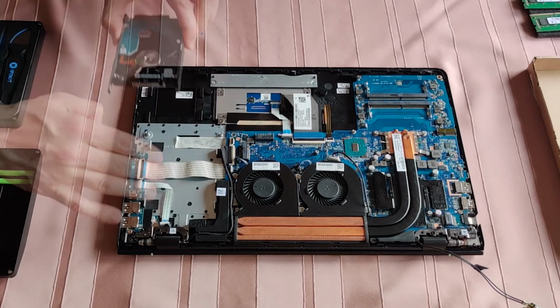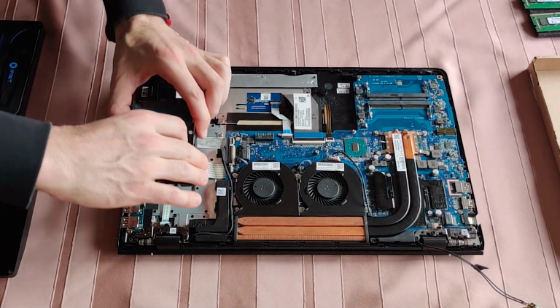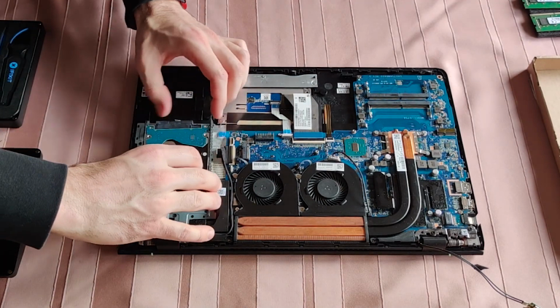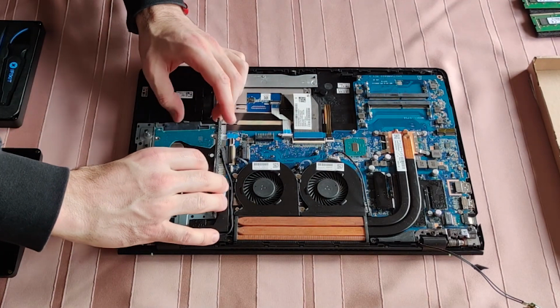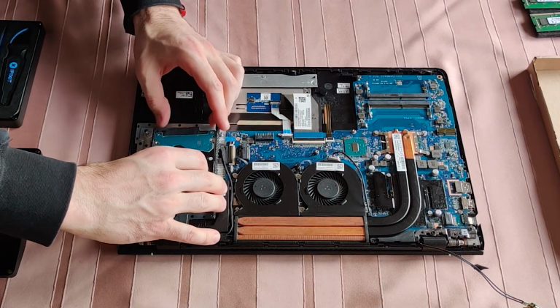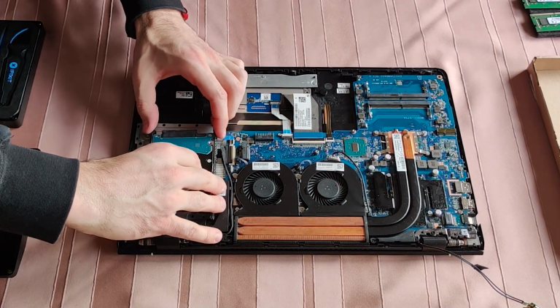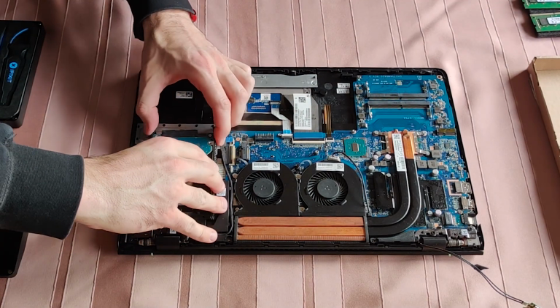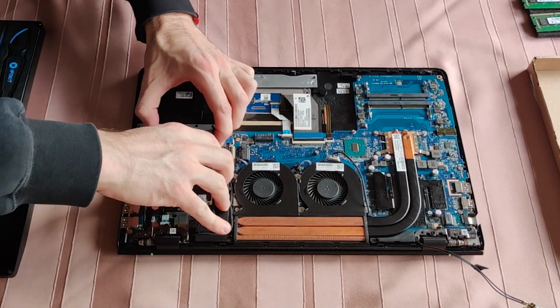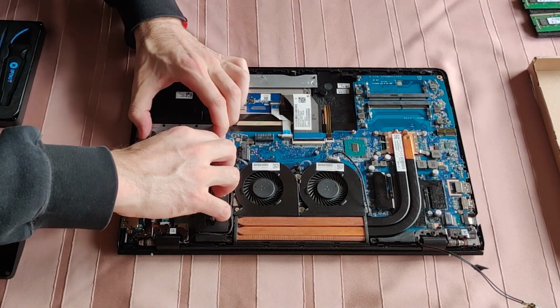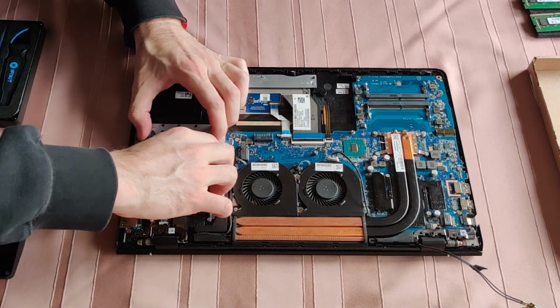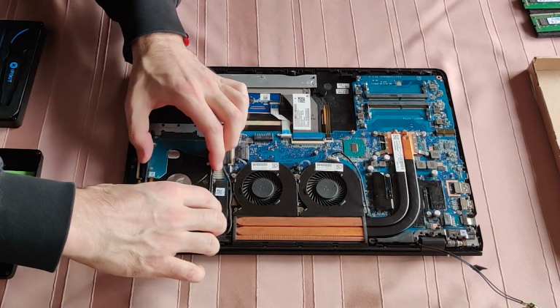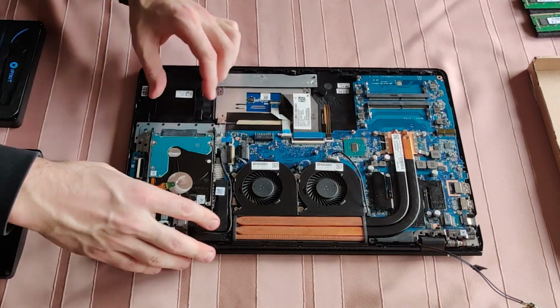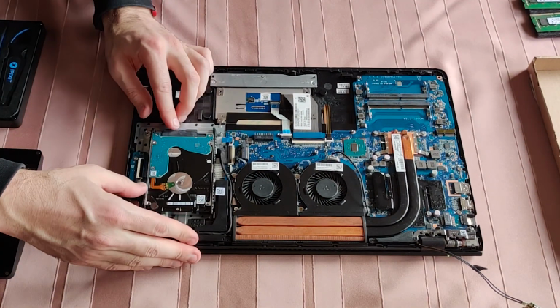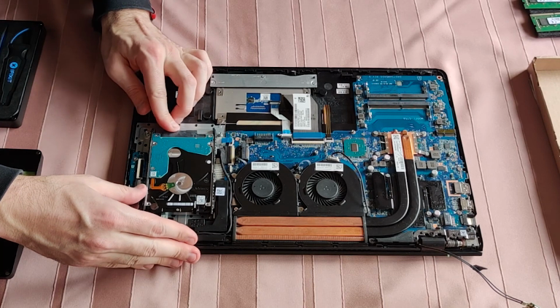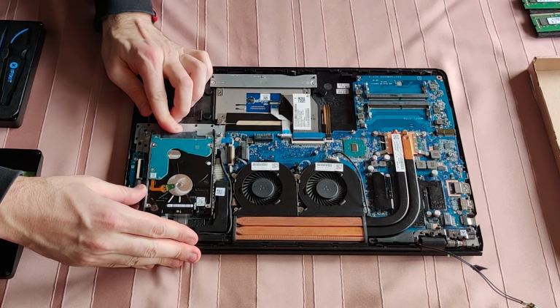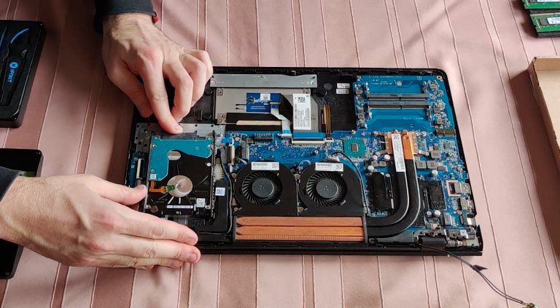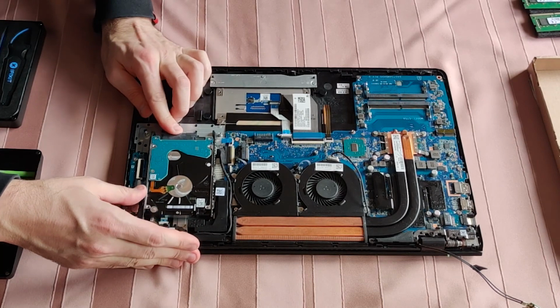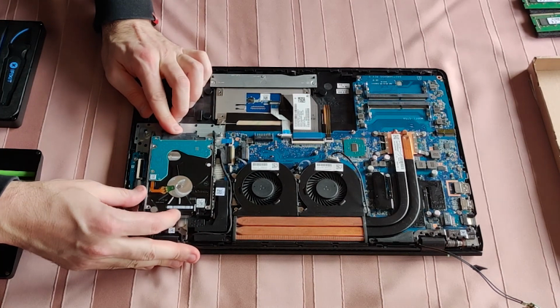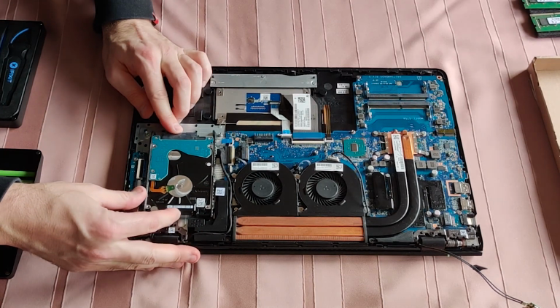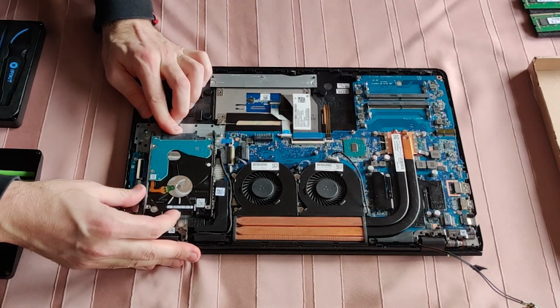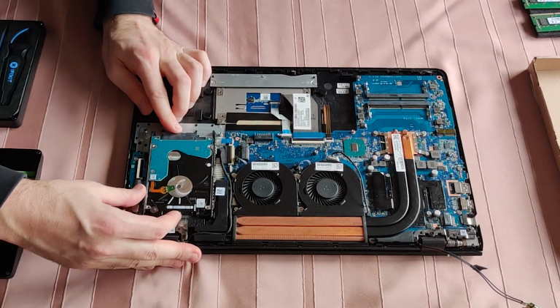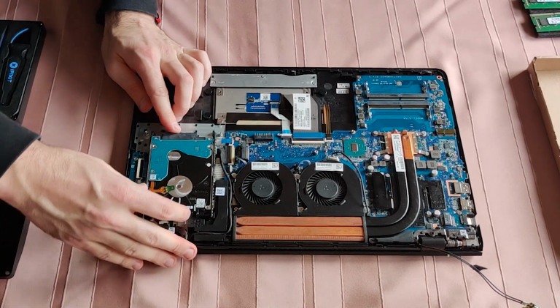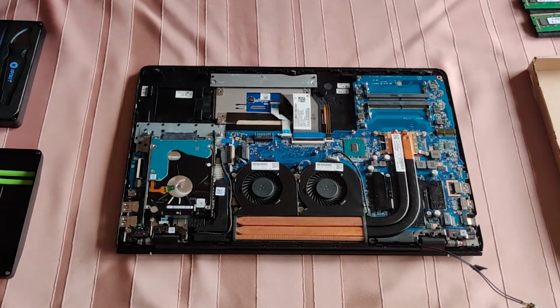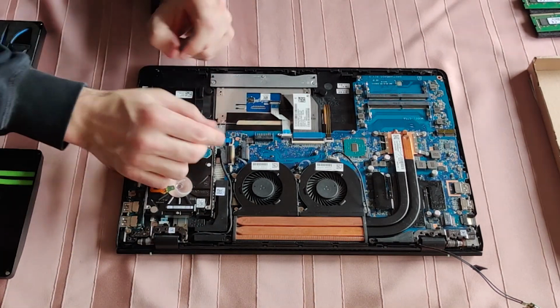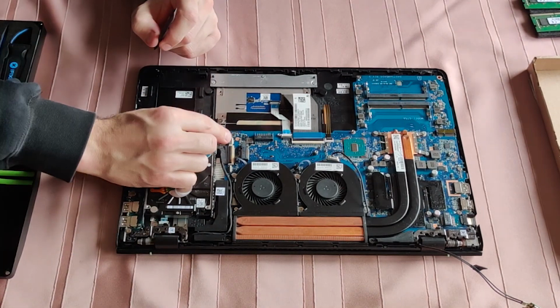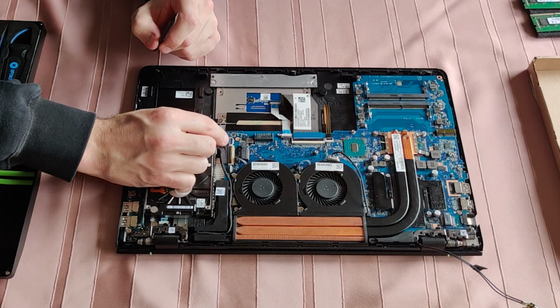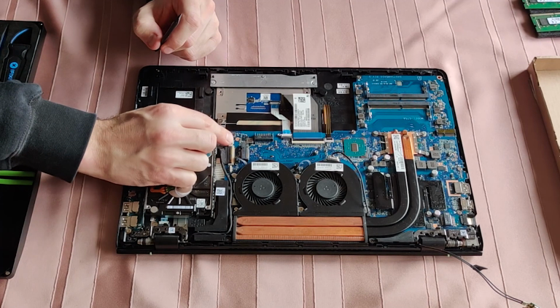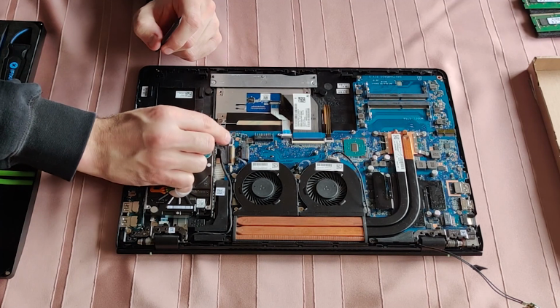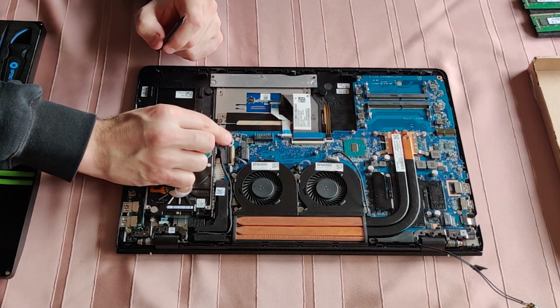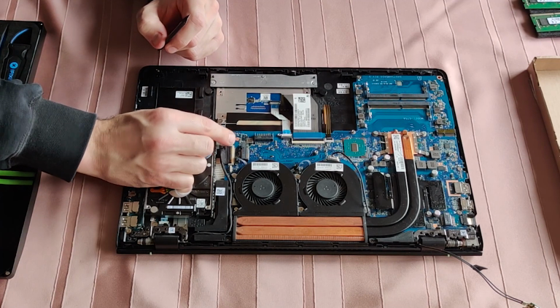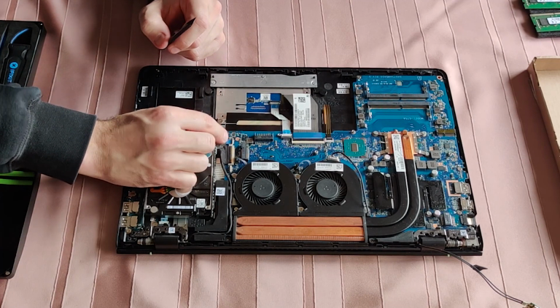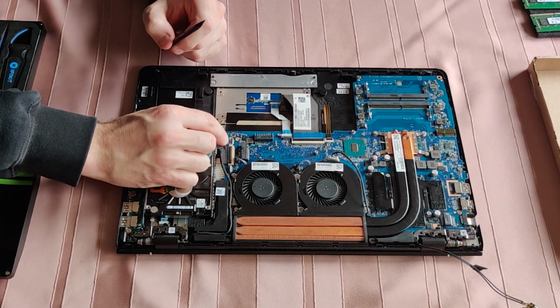Time to bring back the components. This one's really bugging me, but hey — no pain, no gain.